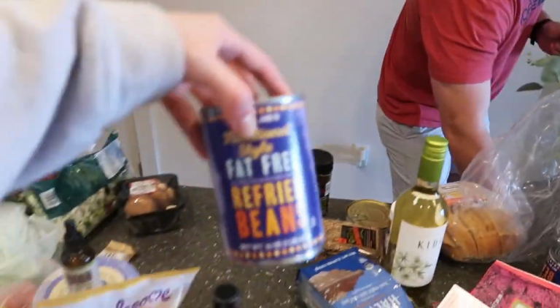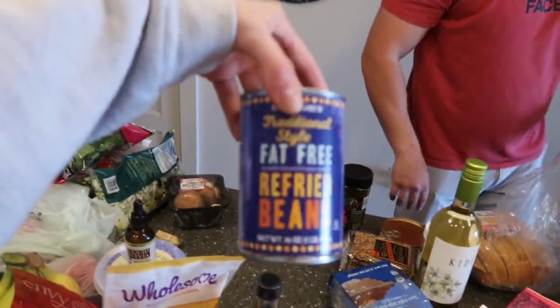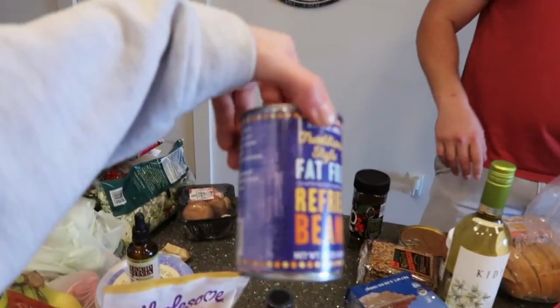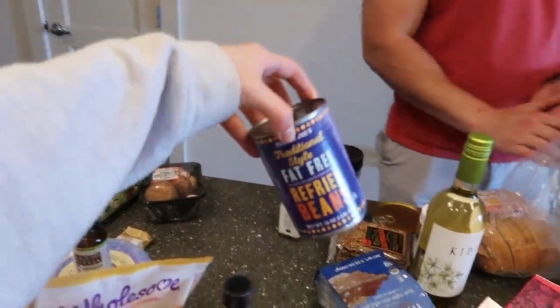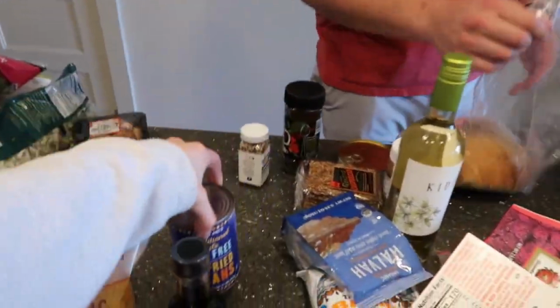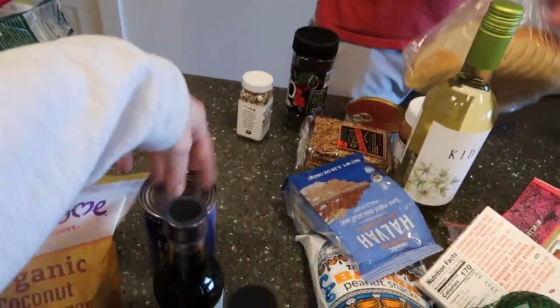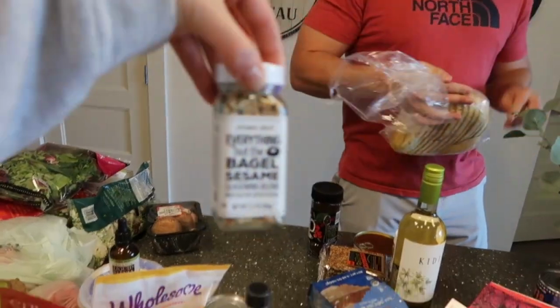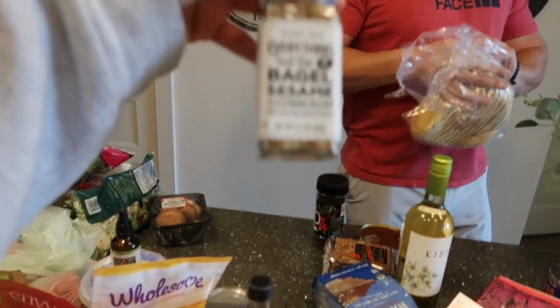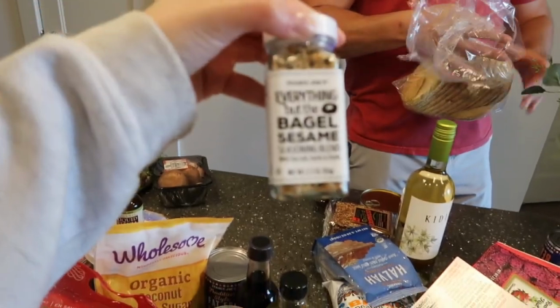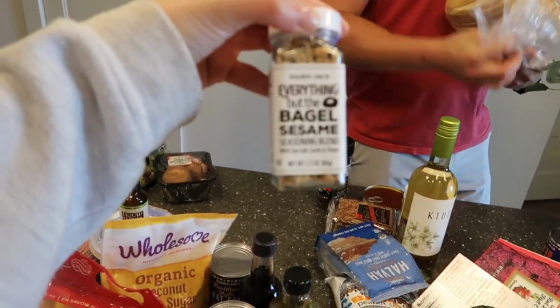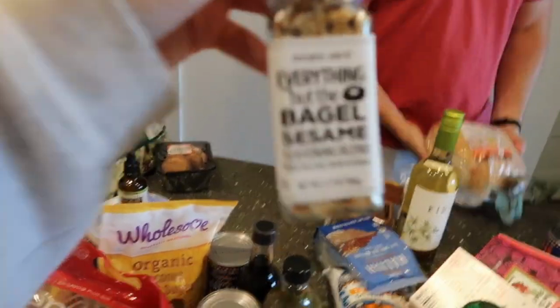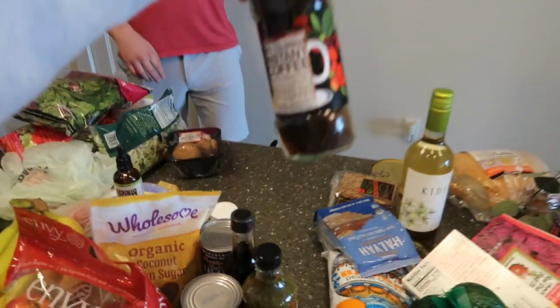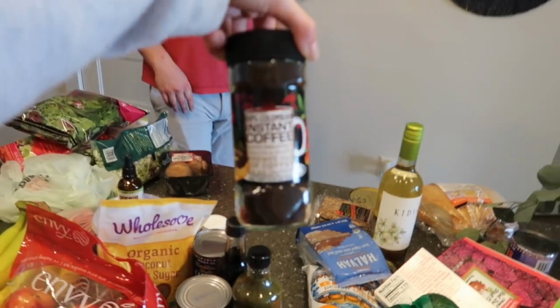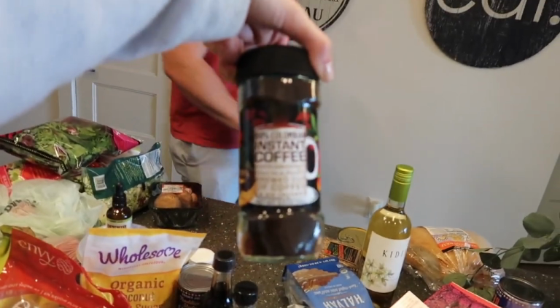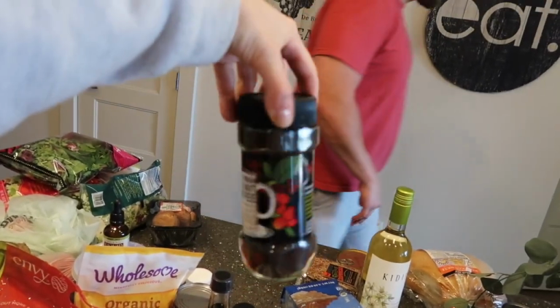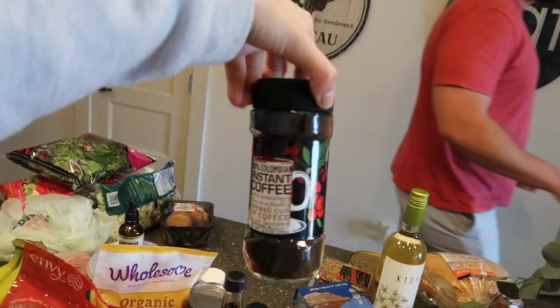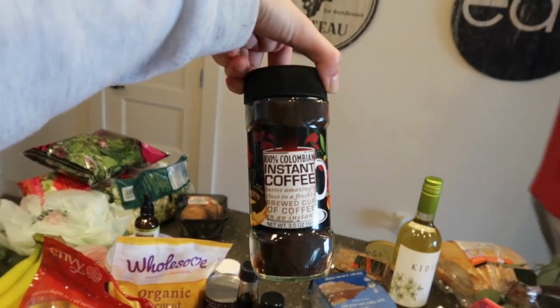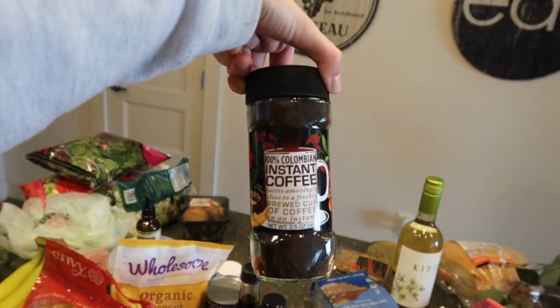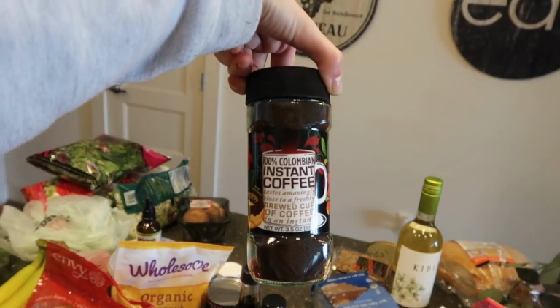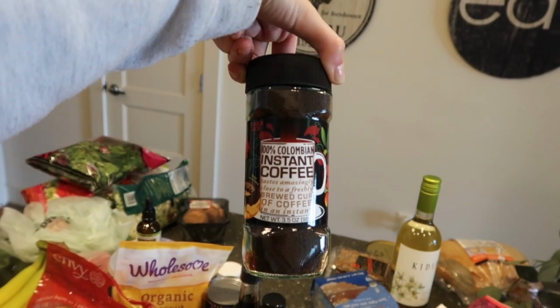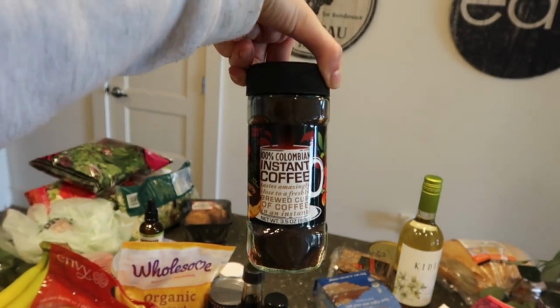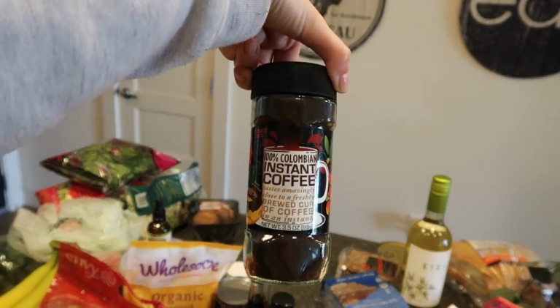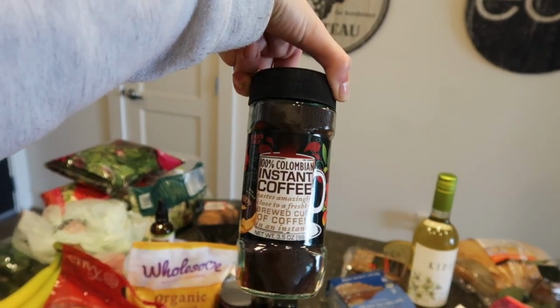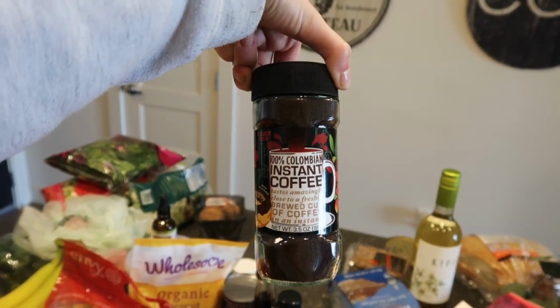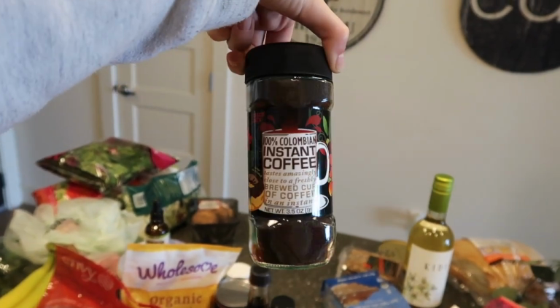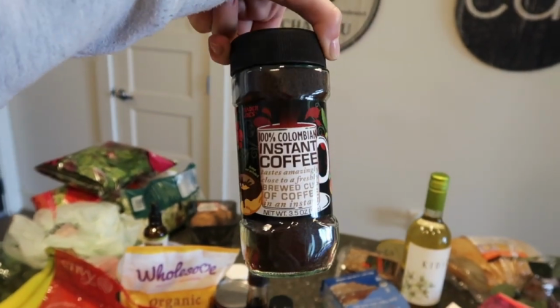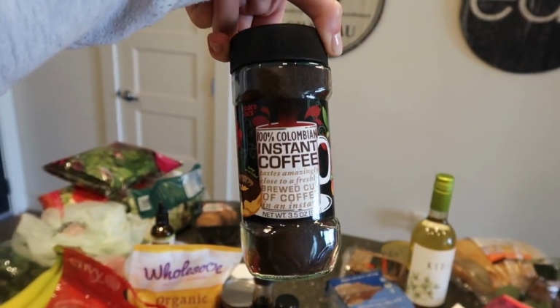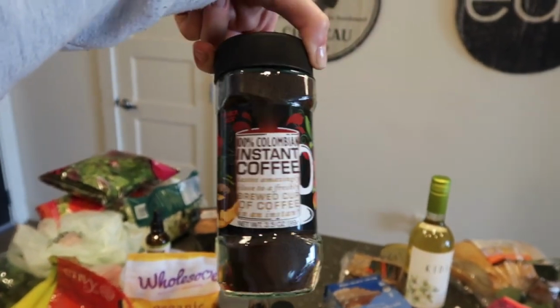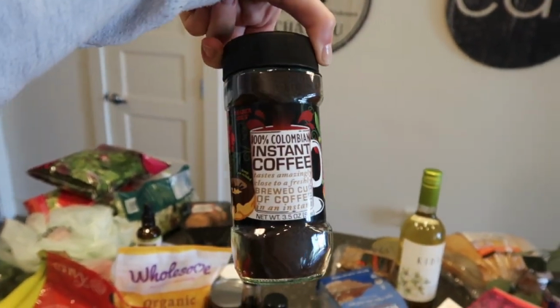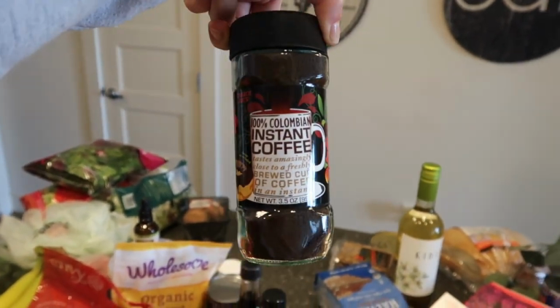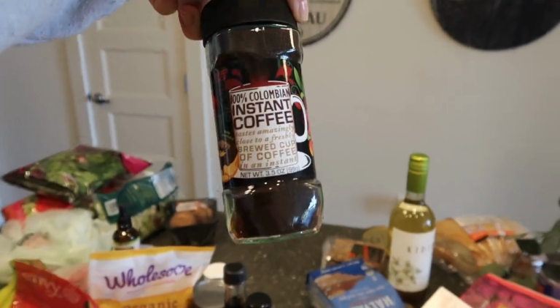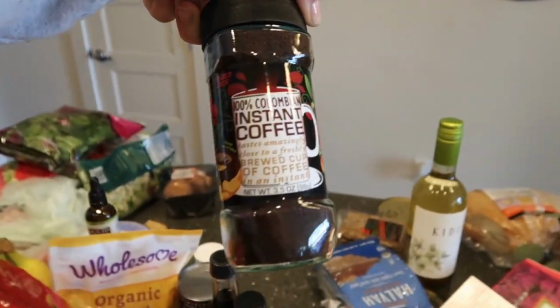These are my favorite refried beans — the only ingredients are beans. Some more everything but the bagel seasoning. And instant coffee to make that whipped foam coffee I saw on TikTok — I'm gonna try it.